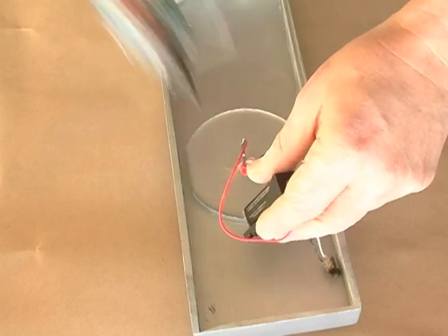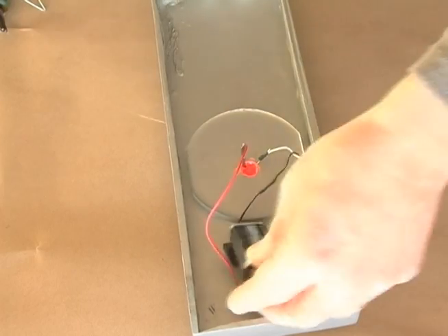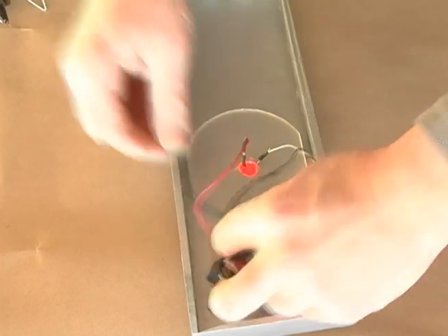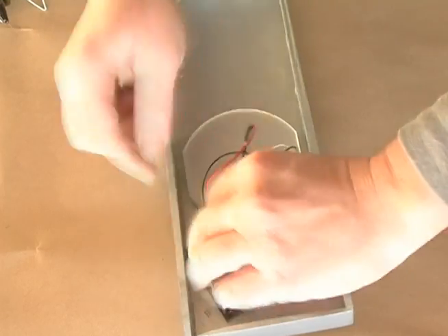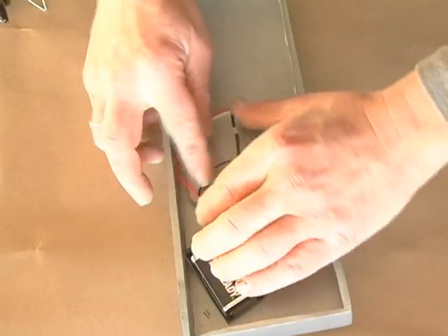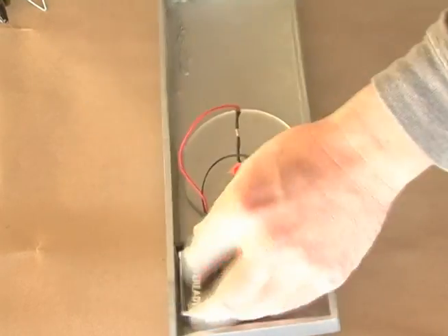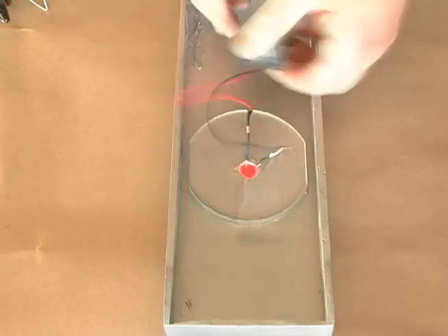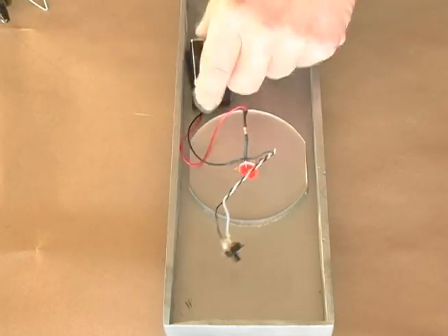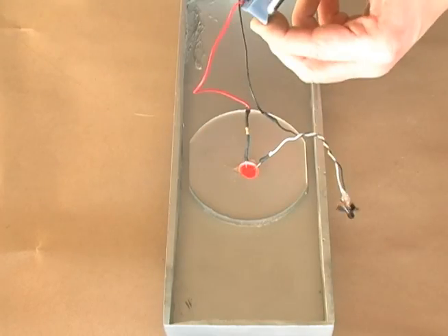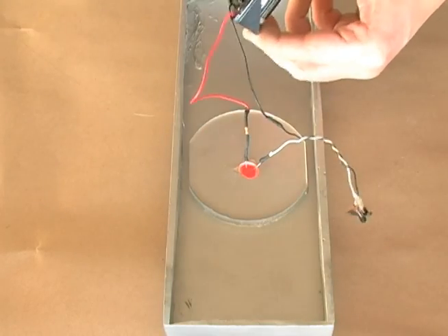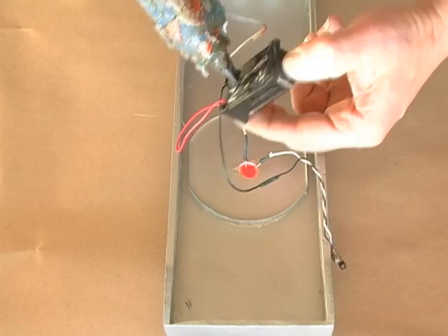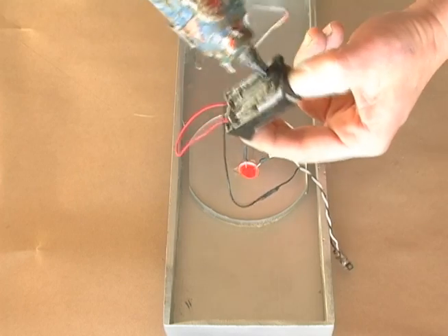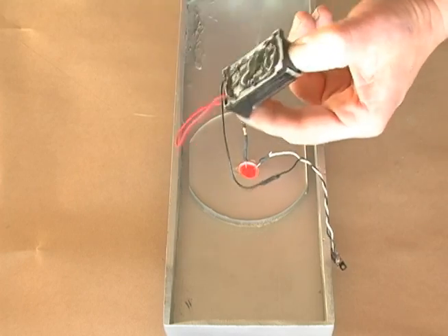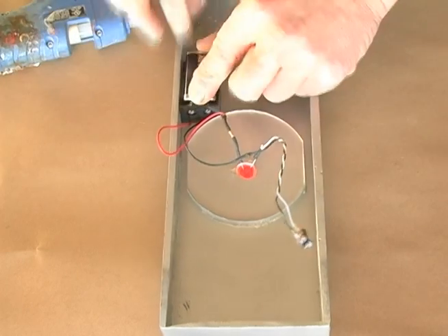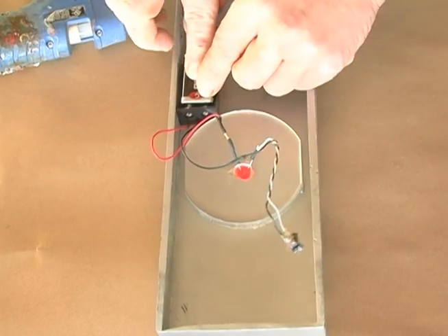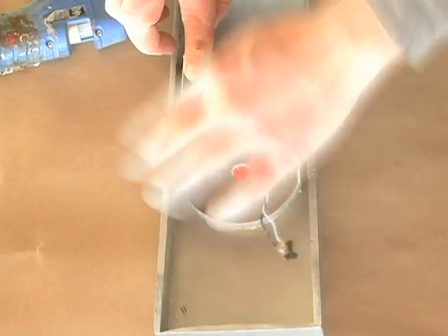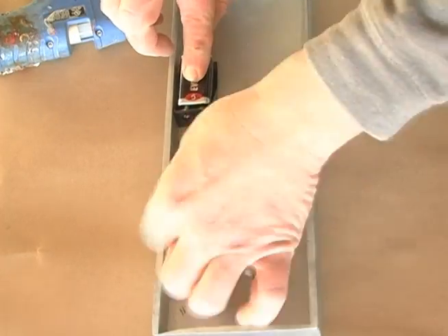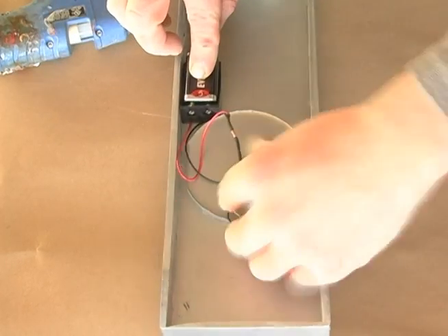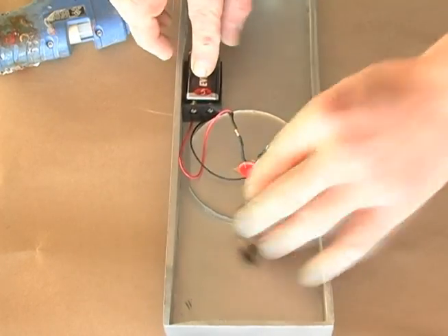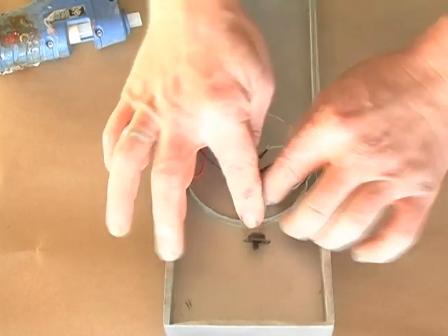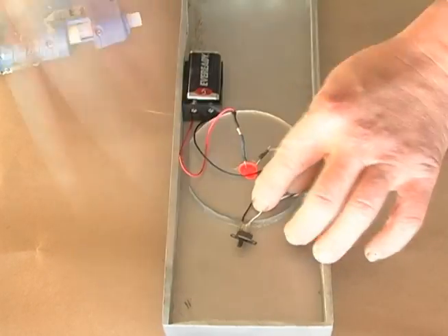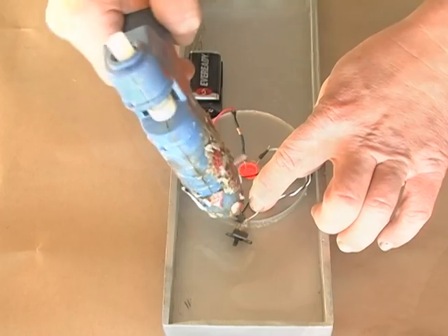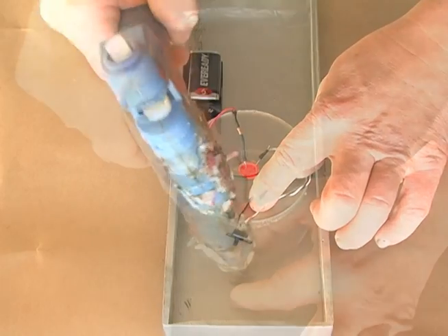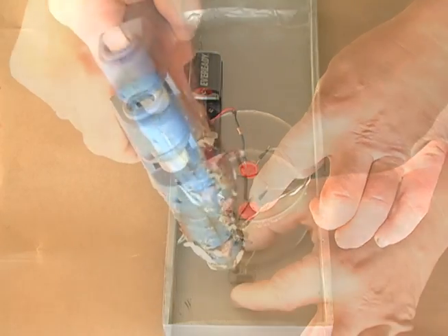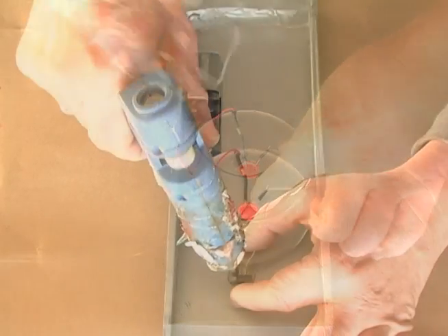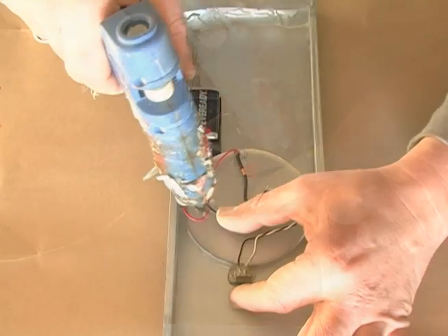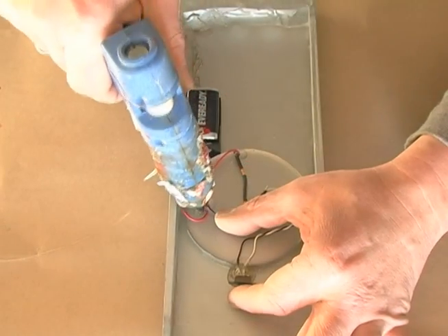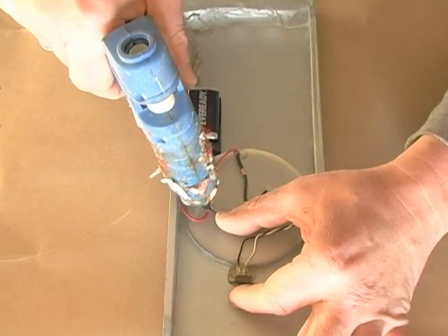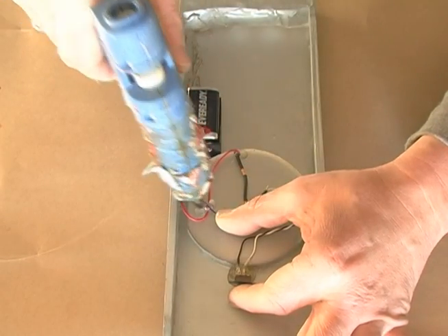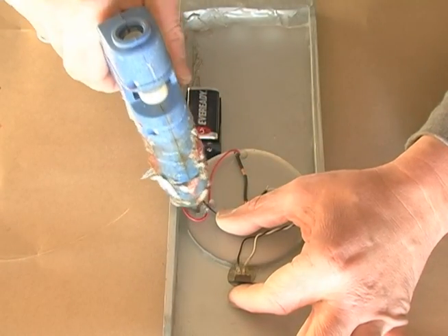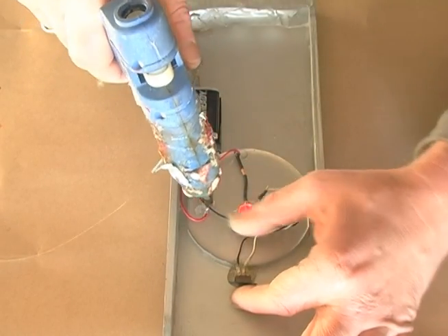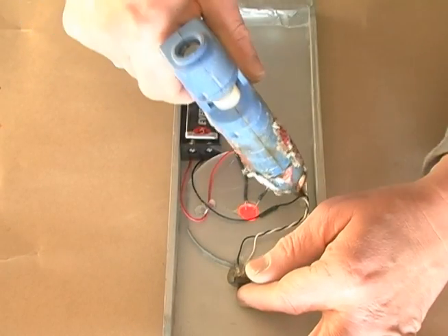There's ample room in the HAL 9000 unit on the rear to install all of these components, so just hot glue the LED into place, hot glue down the battery pack, the wiring if necessary, and then the switch in a convenient location.